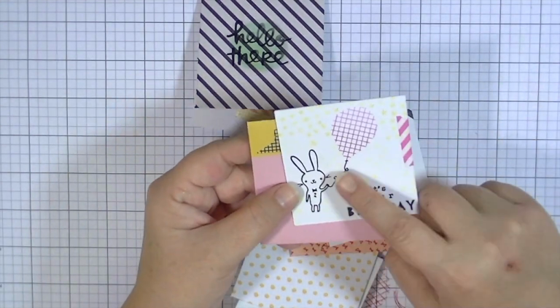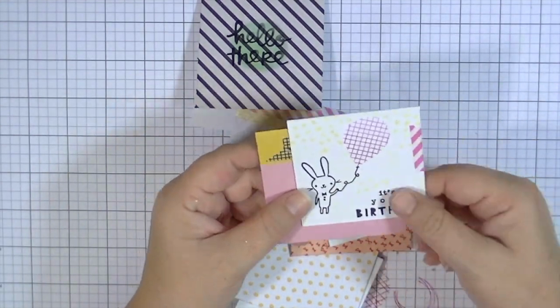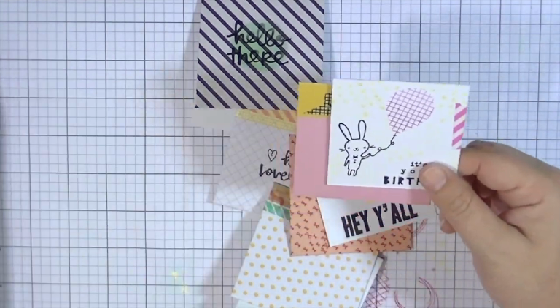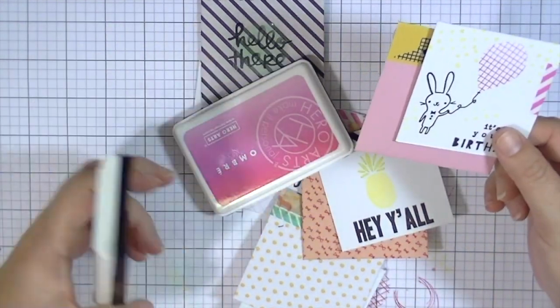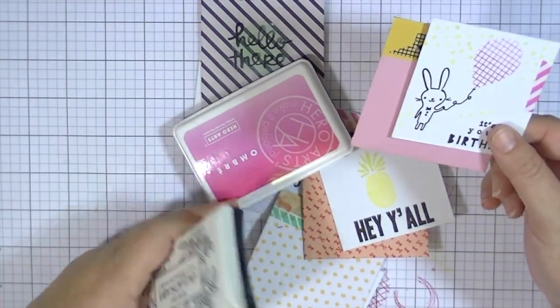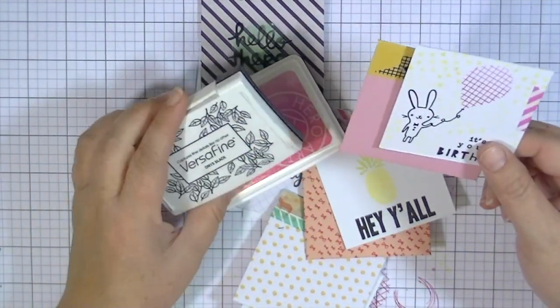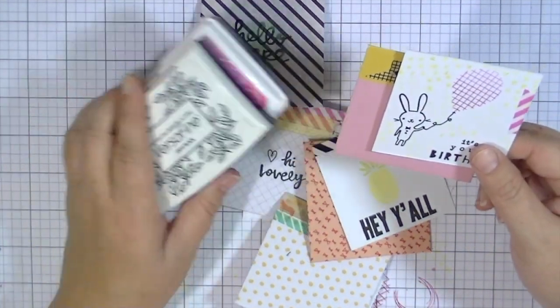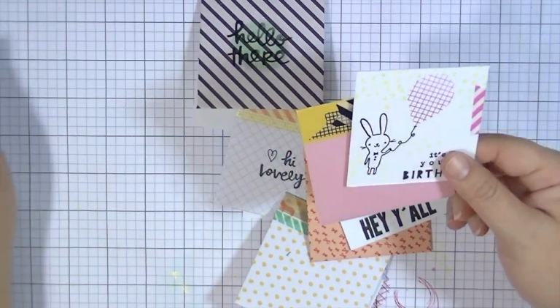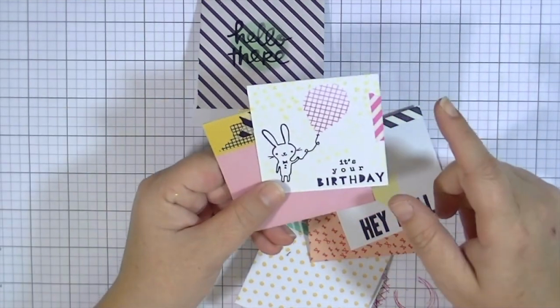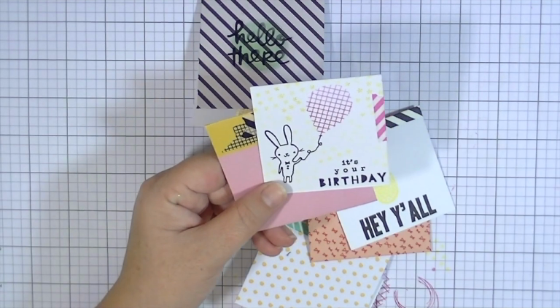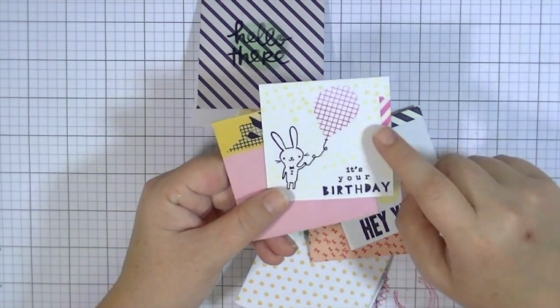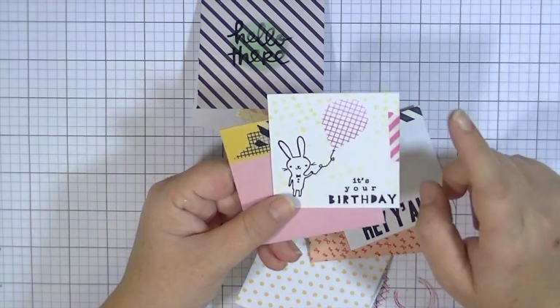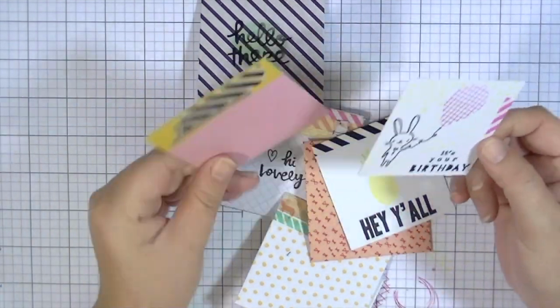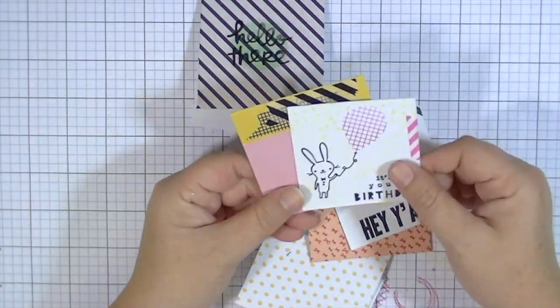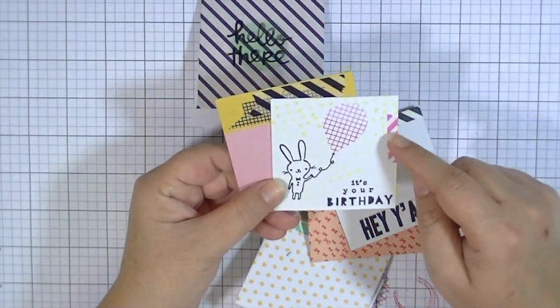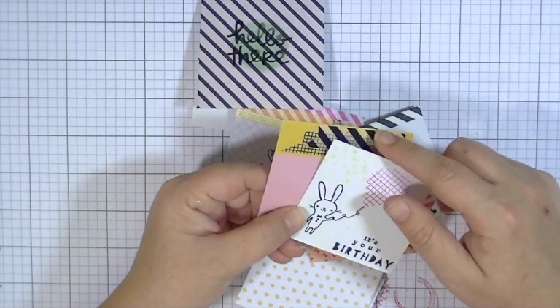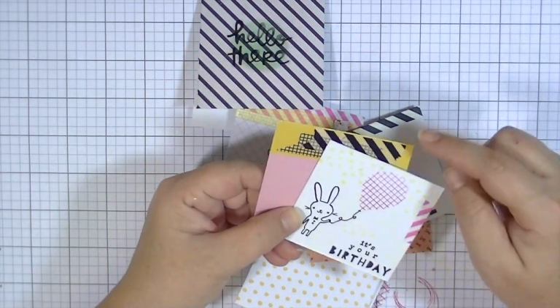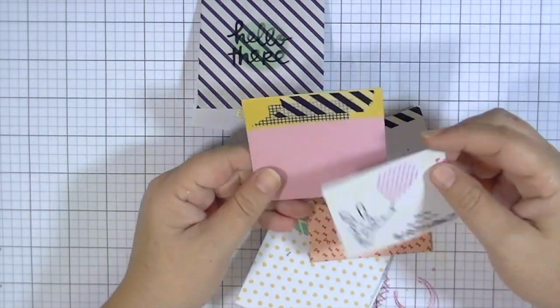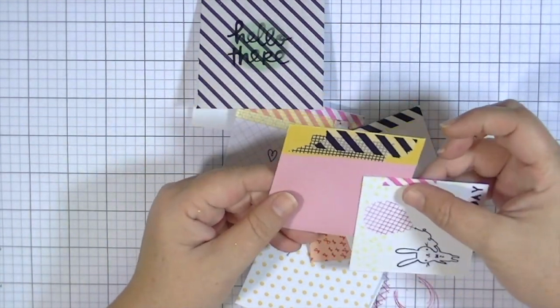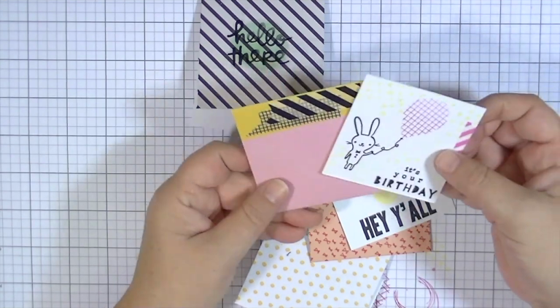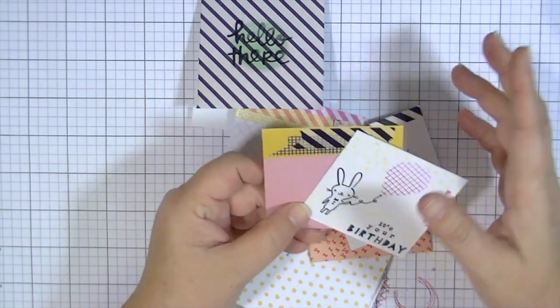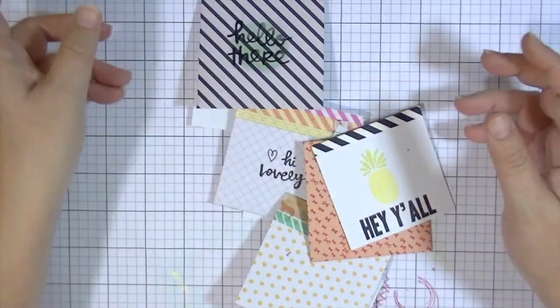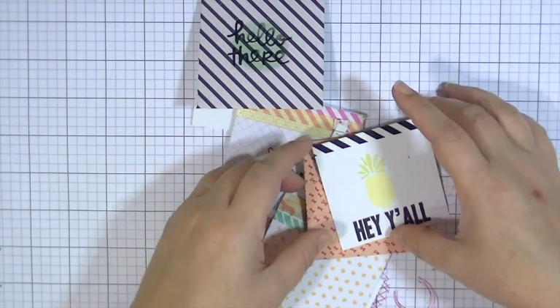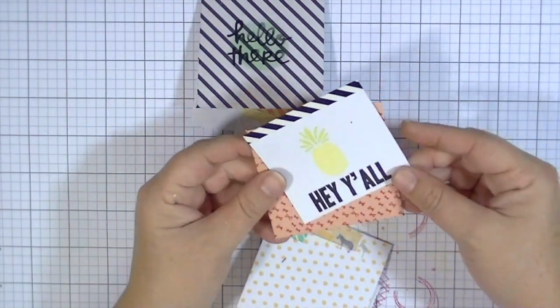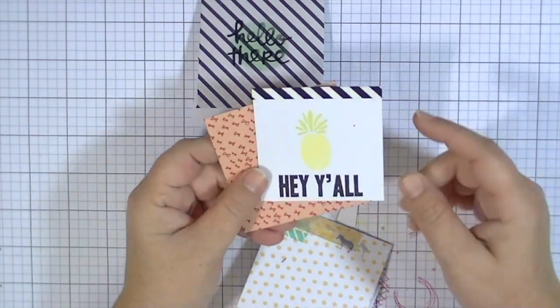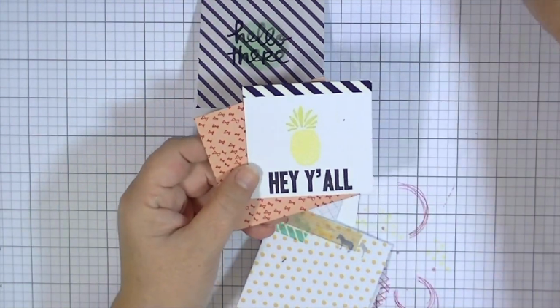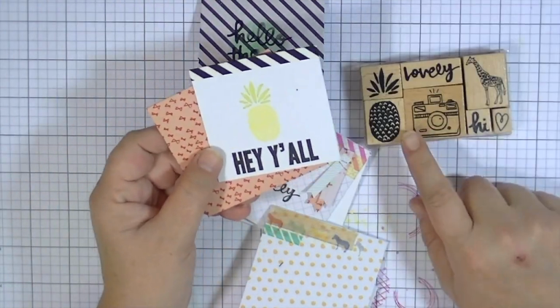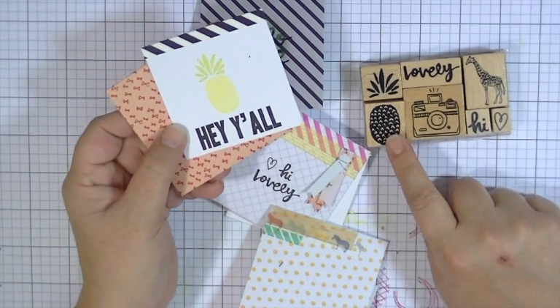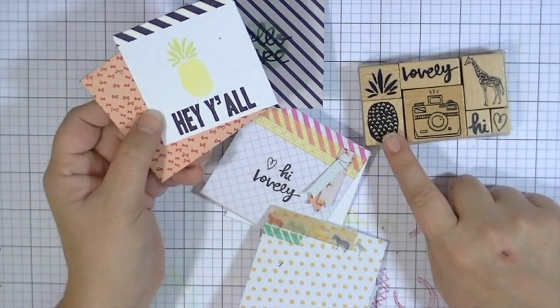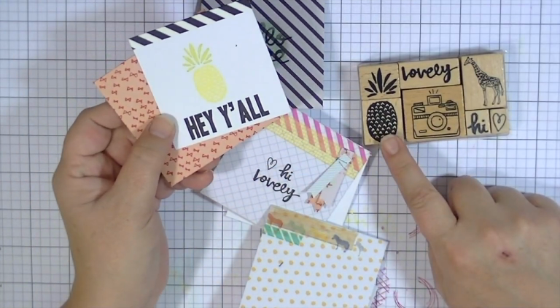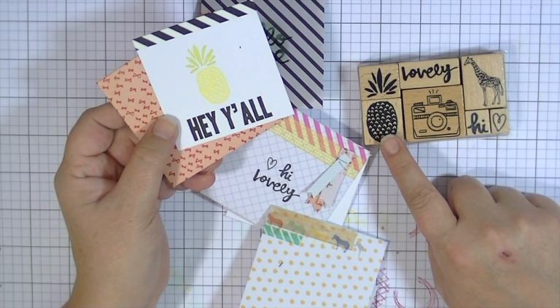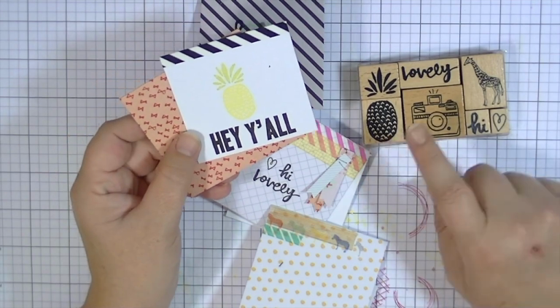I repeated a lot of the same elements — I used black and white striped washi on a lot of different things, I used the Hero Arts Ombre ink pad, and I used a VersaFine Black Onyx ink pad.